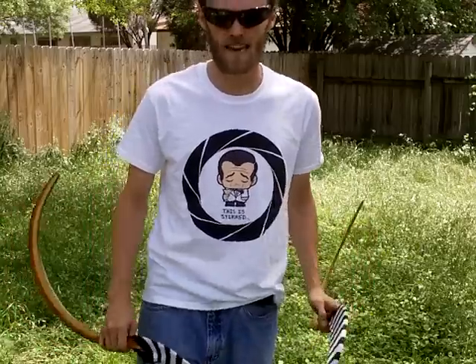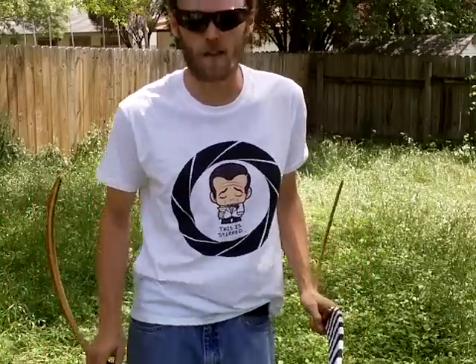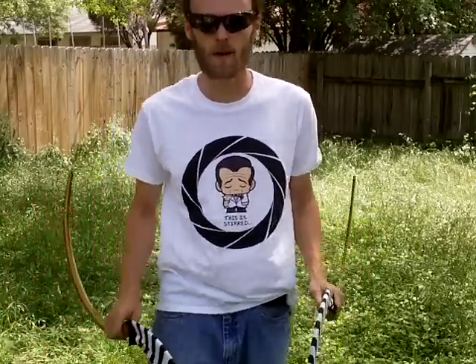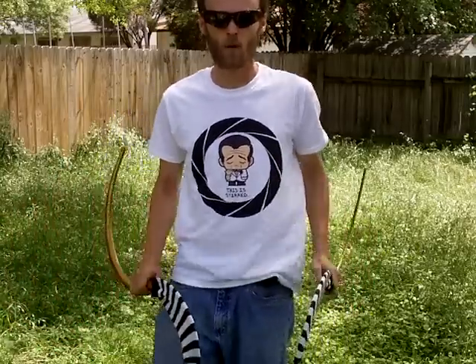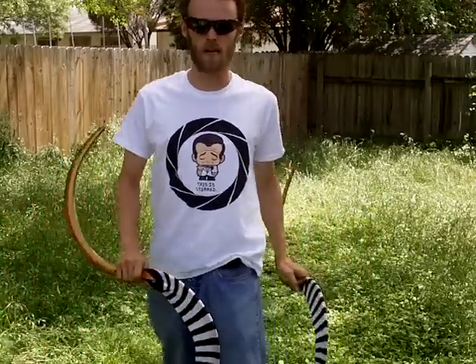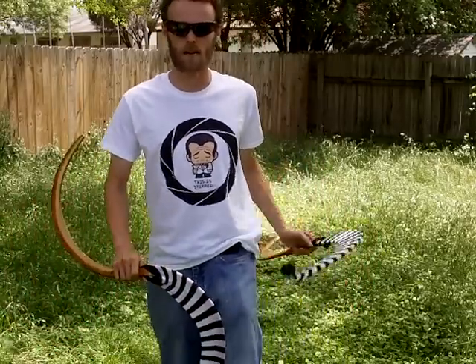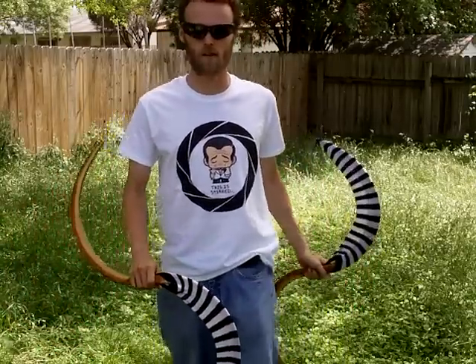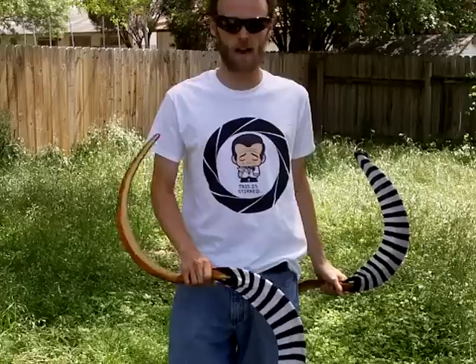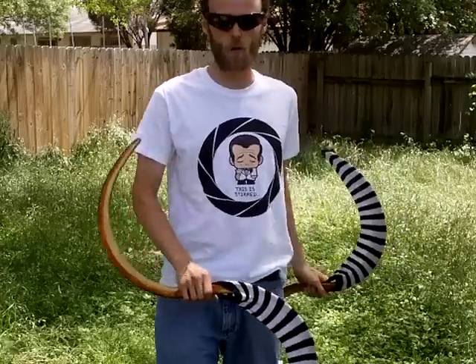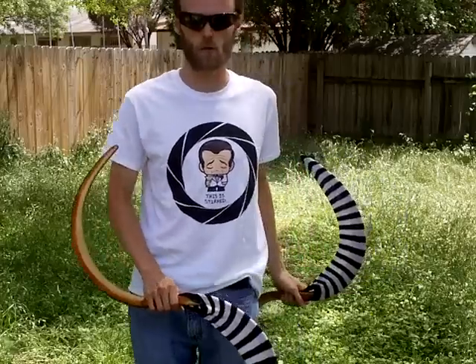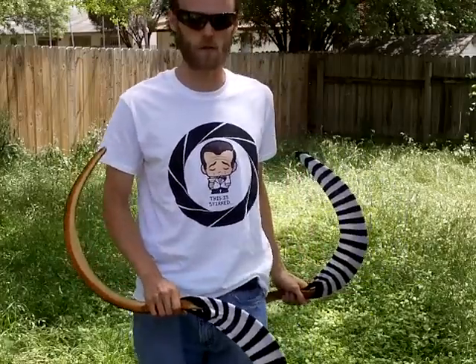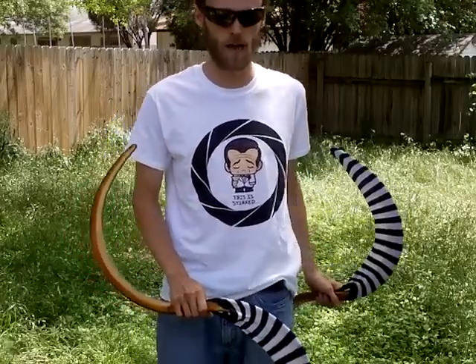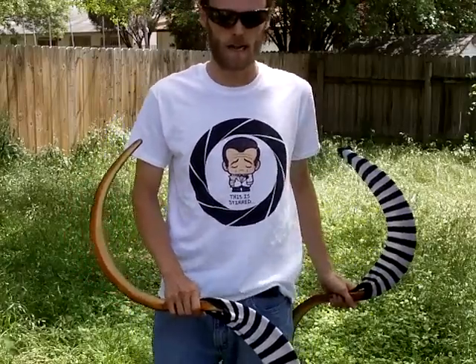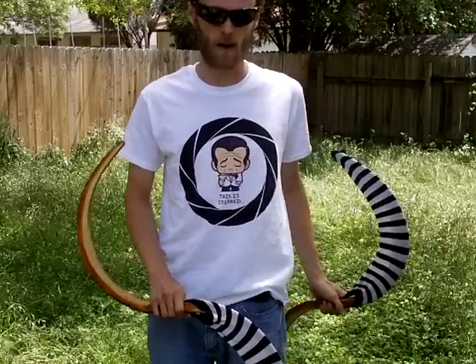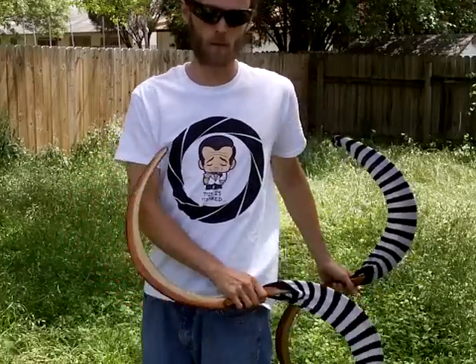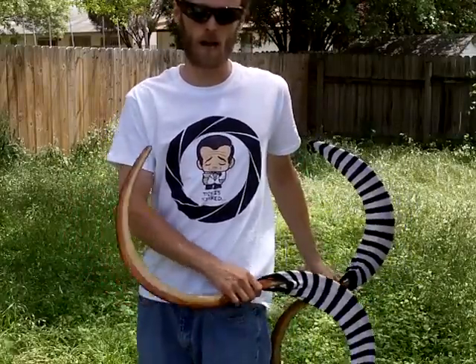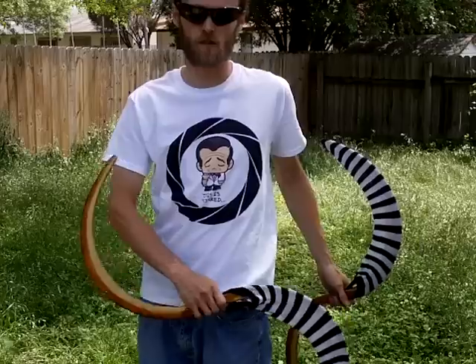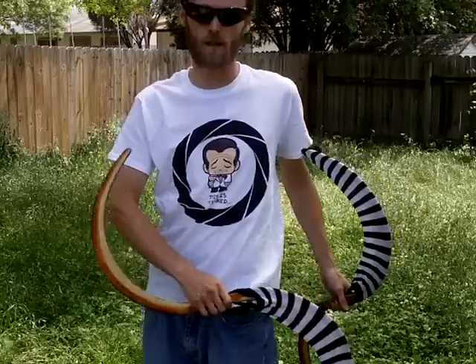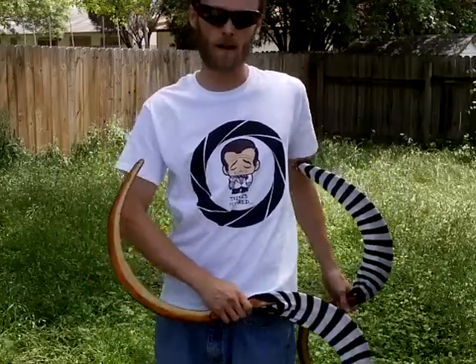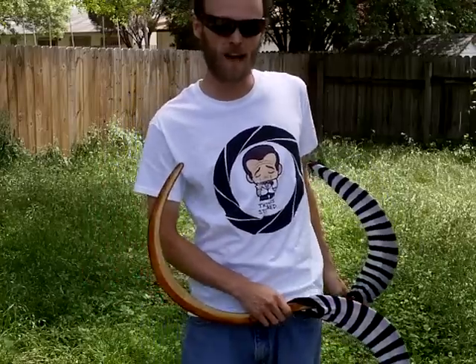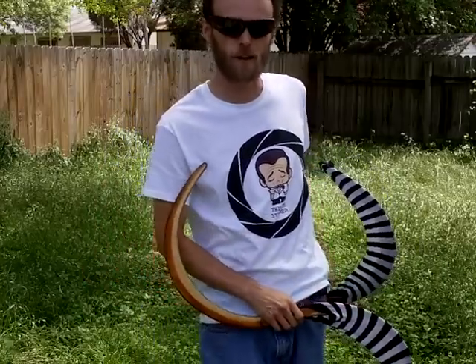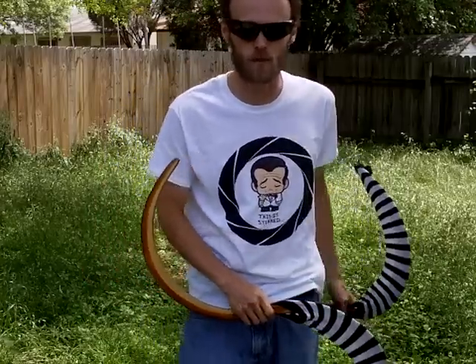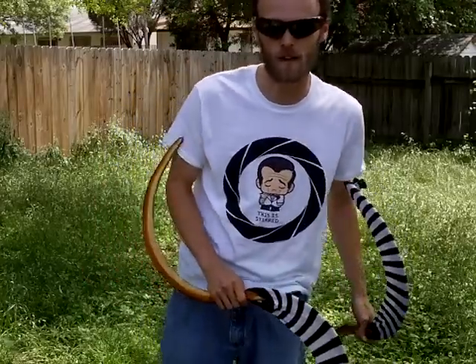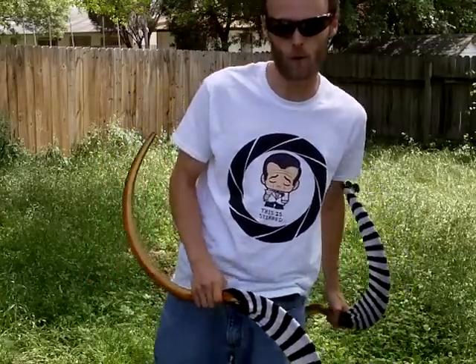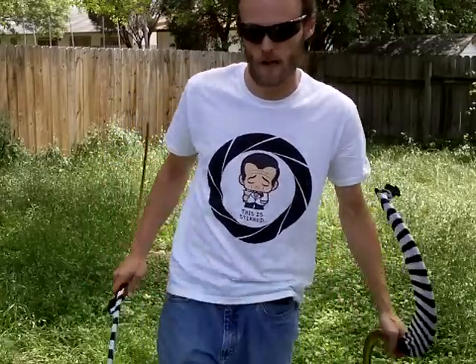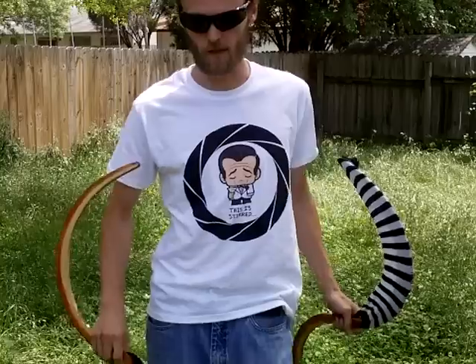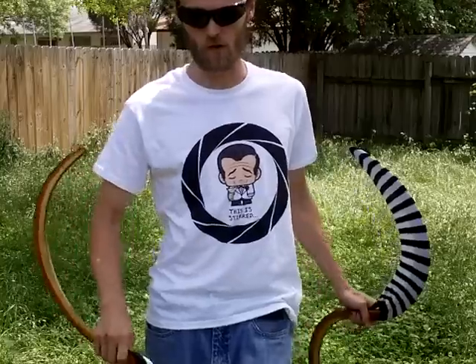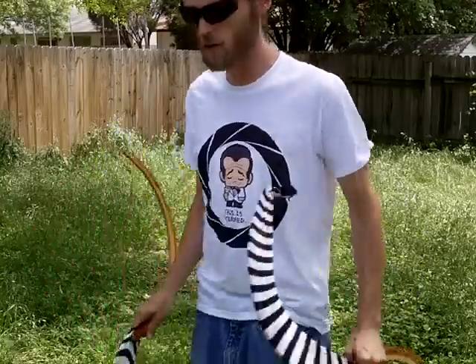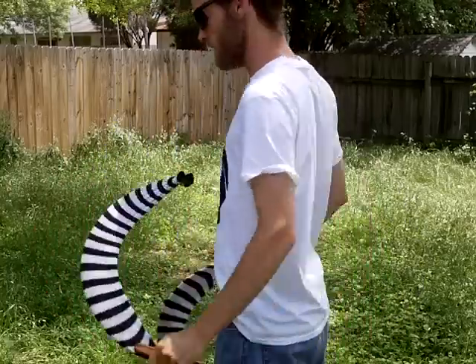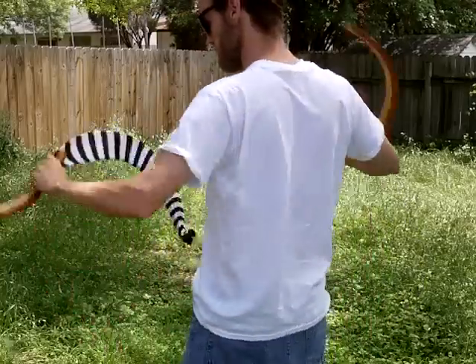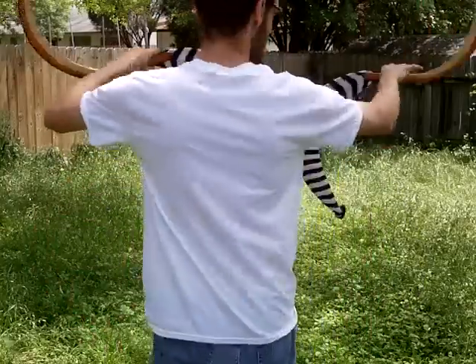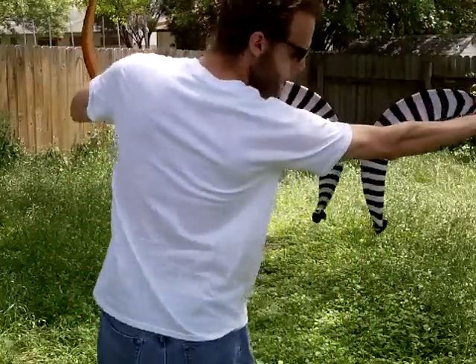The next step would be transitioning actually over to the other side of the body, and that'll help you get the kind of twisty behind-the-arm move. If you're not very flexible, this is going to take a little bit of work. I find this is easier since we can keep the same orientation.